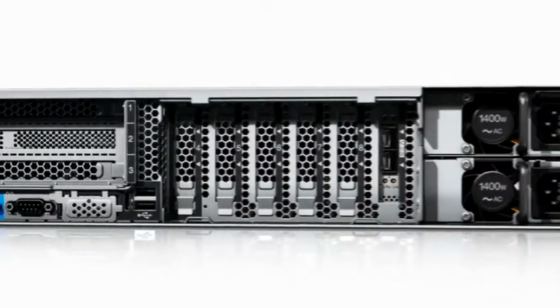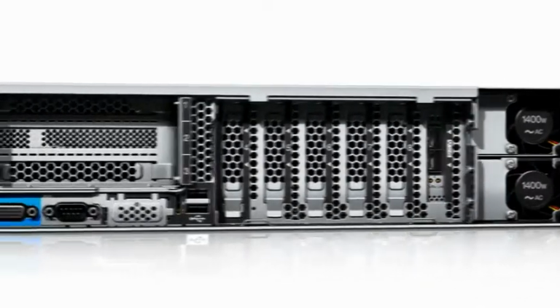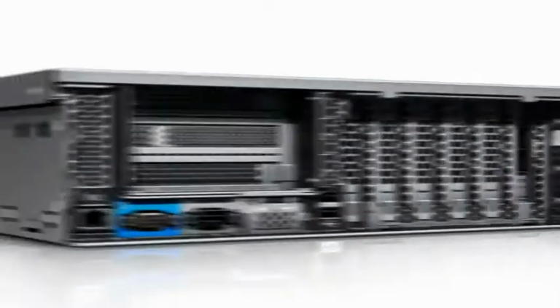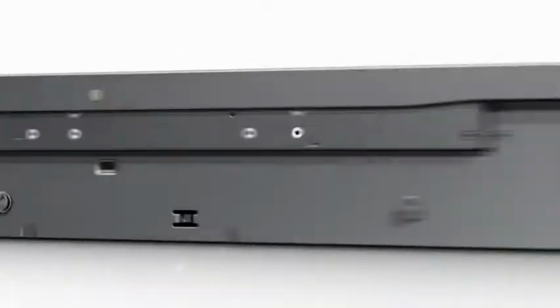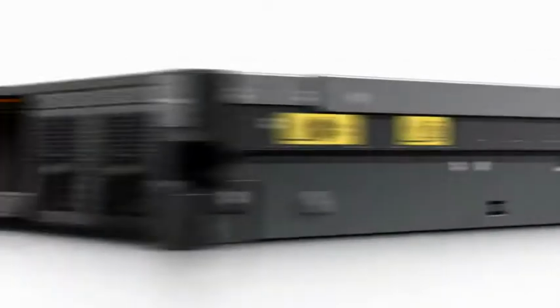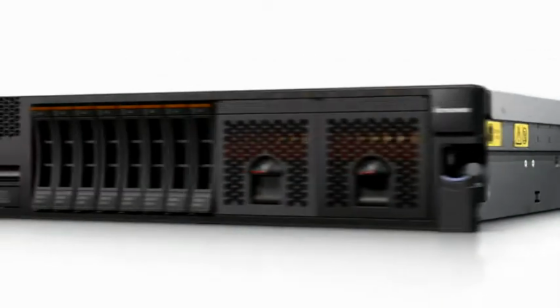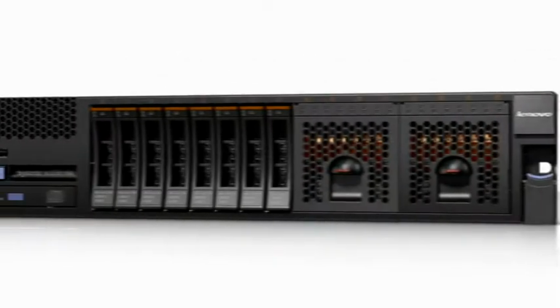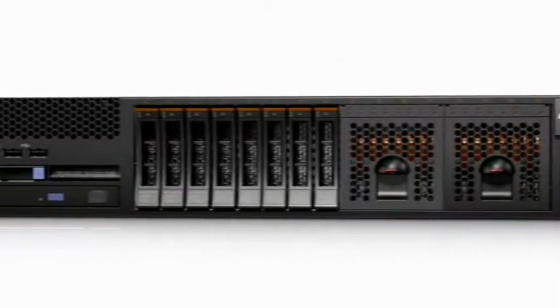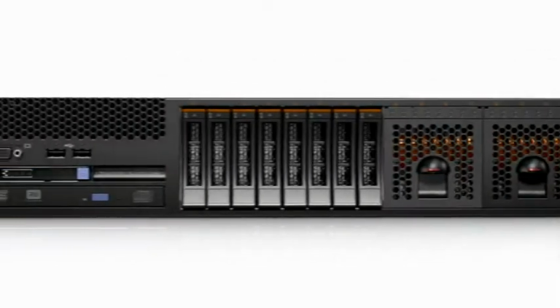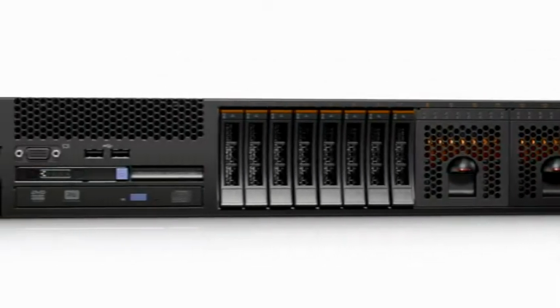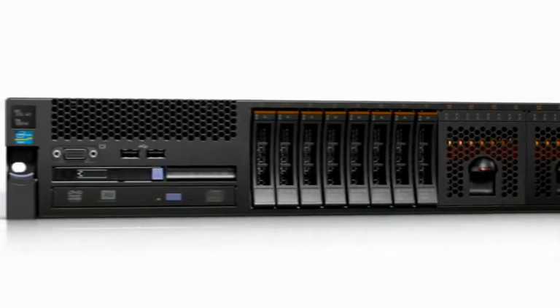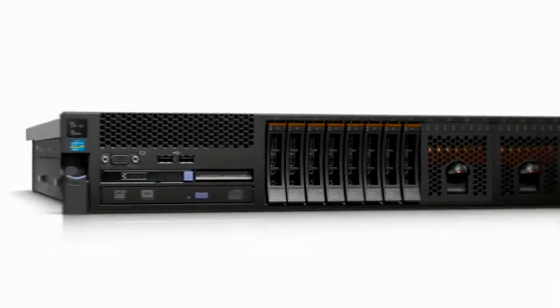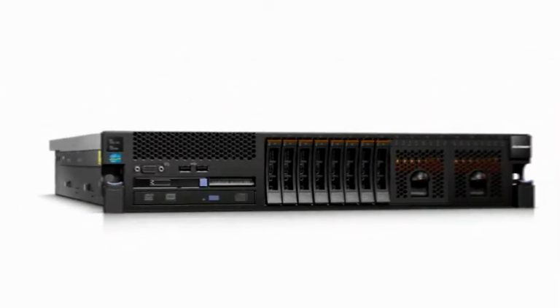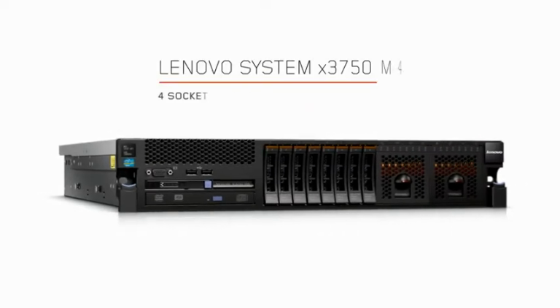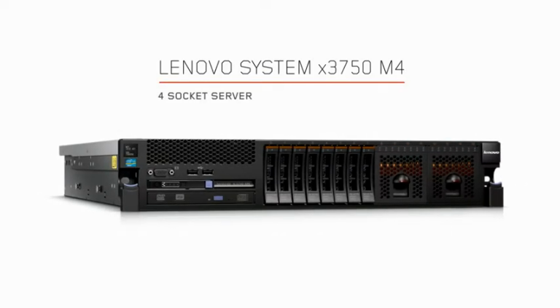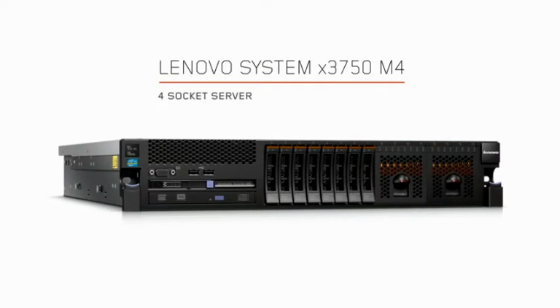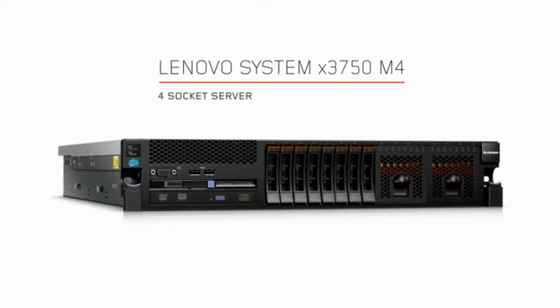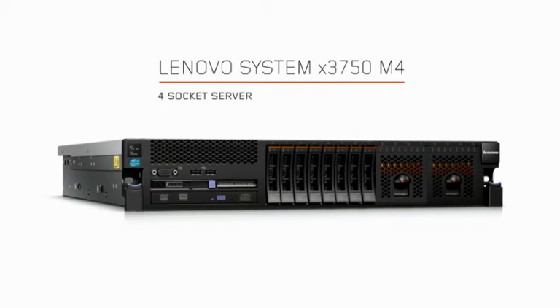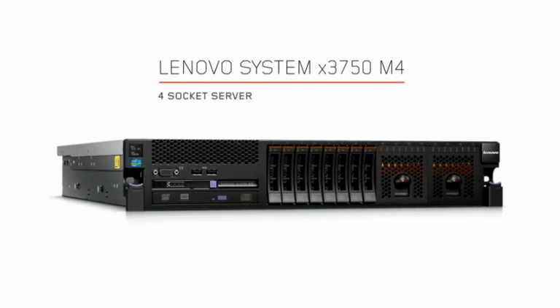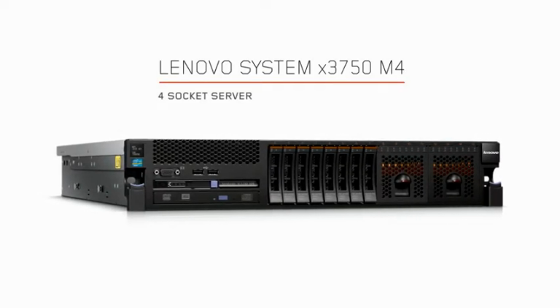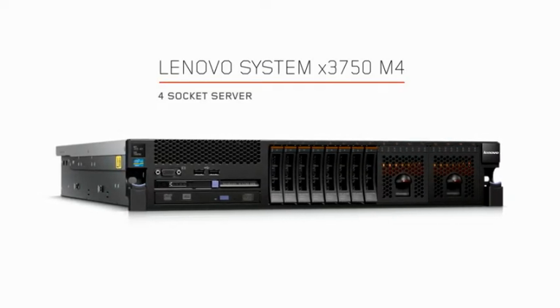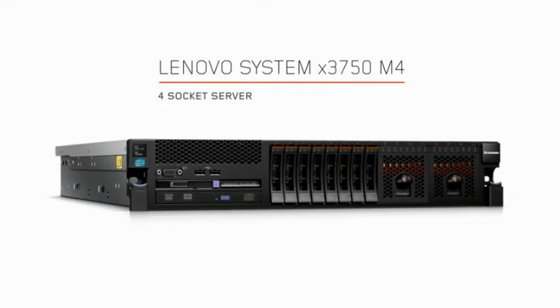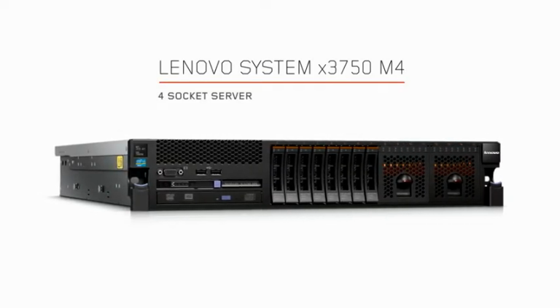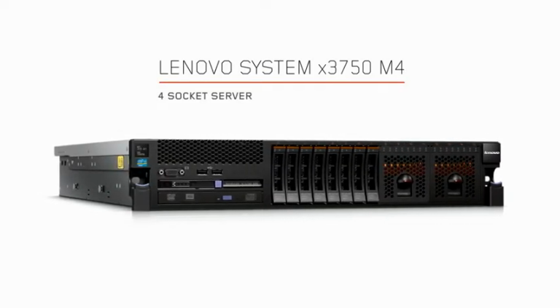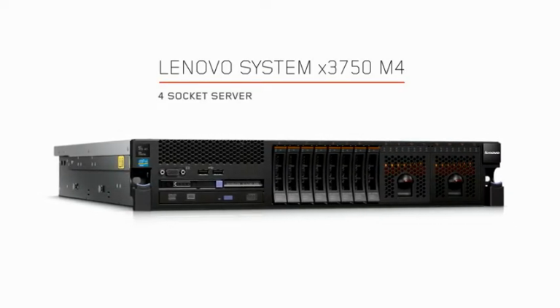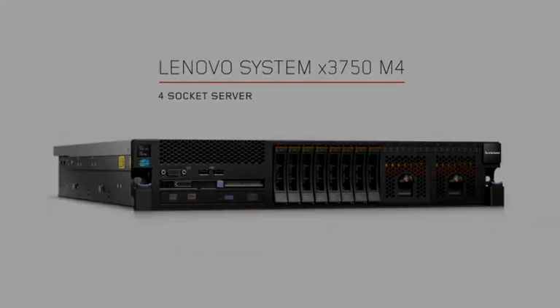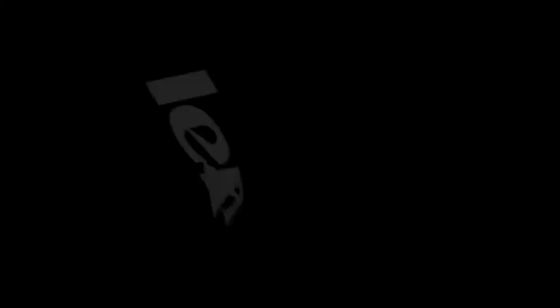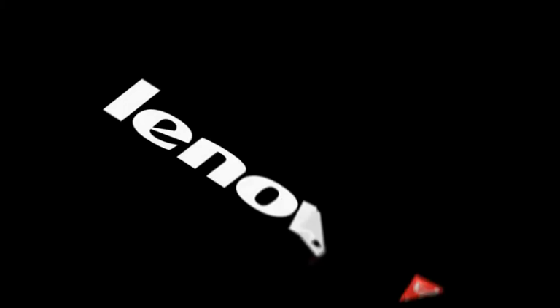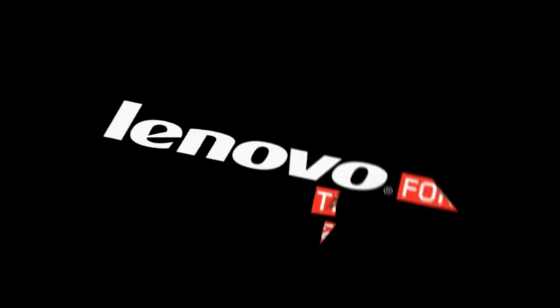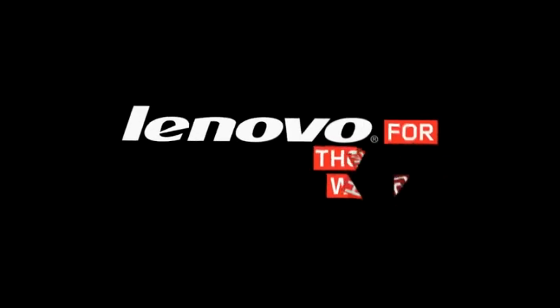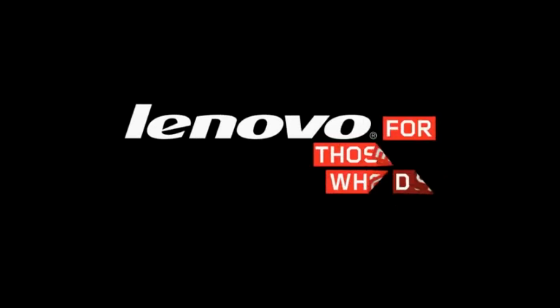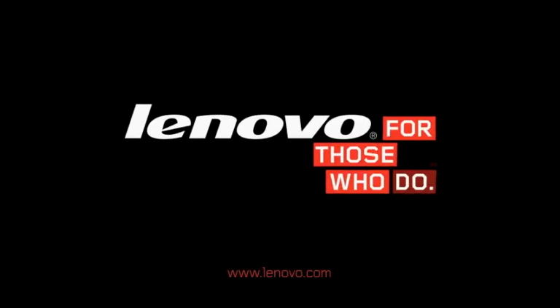Strike the perfect balance of performance, flexibility, and price with the X3750M4 from Lenovo.